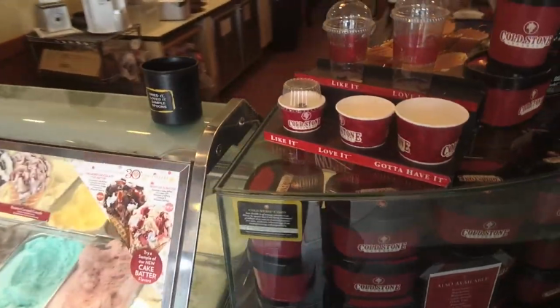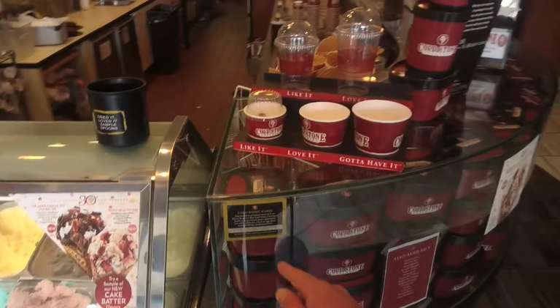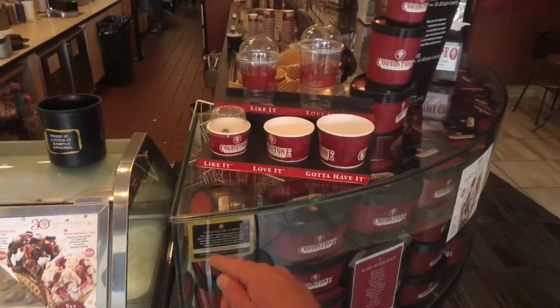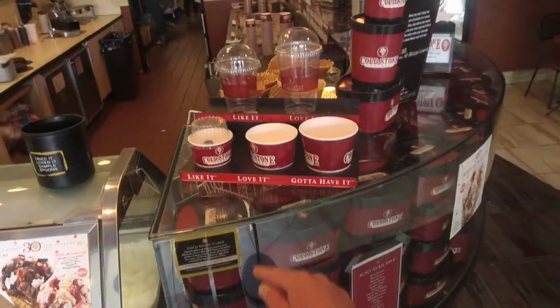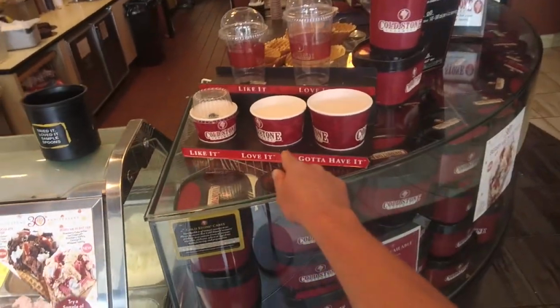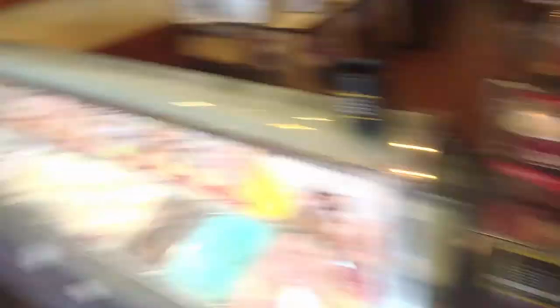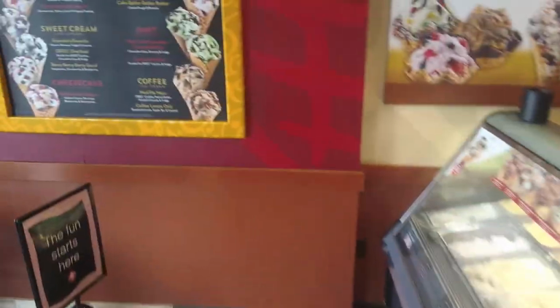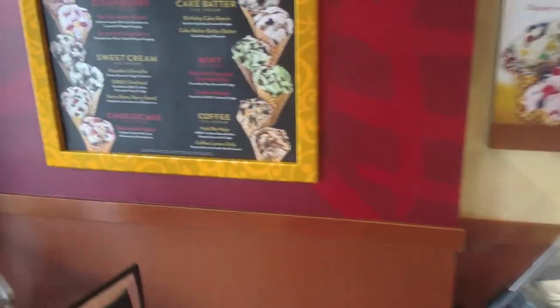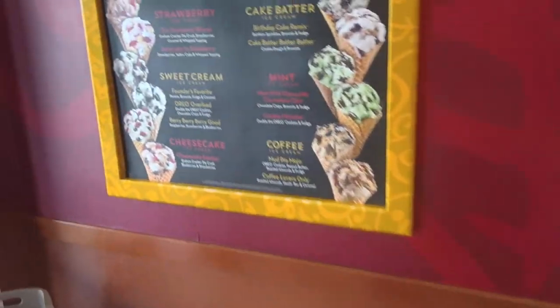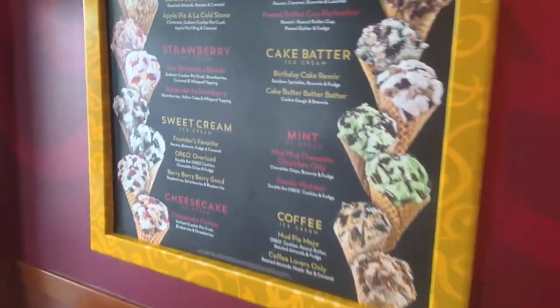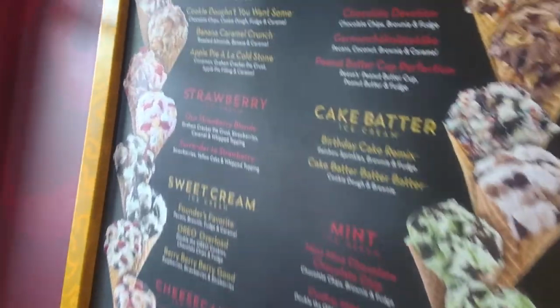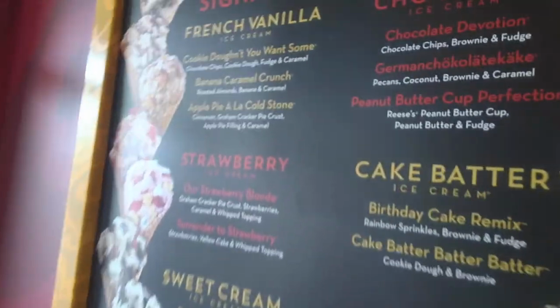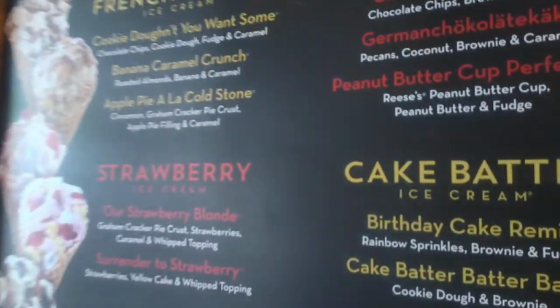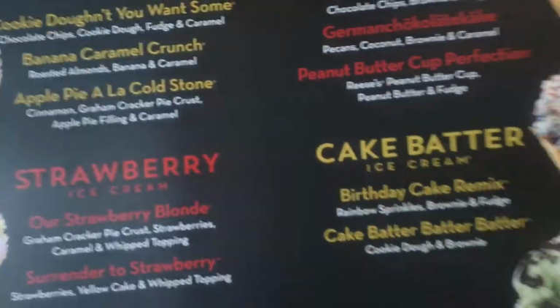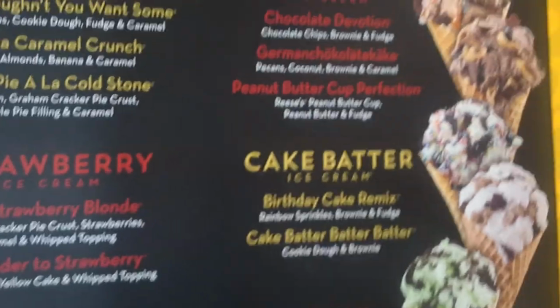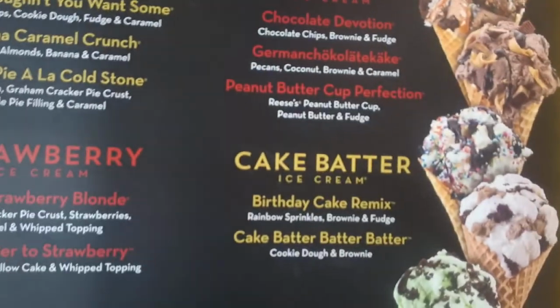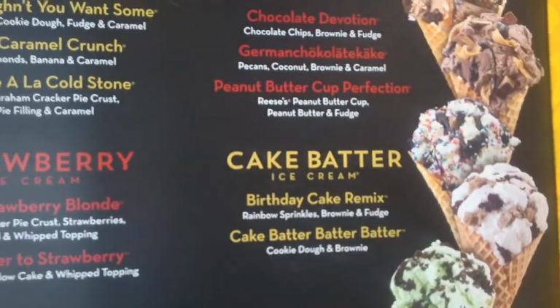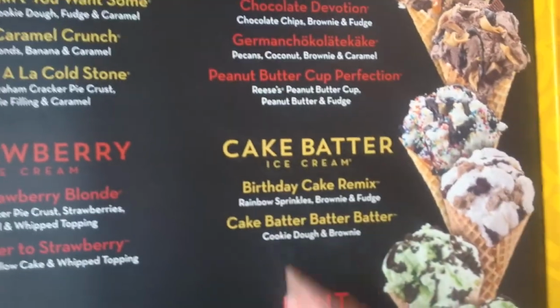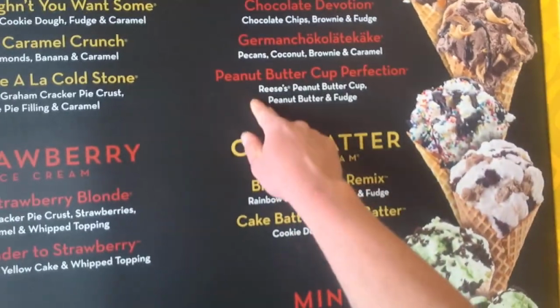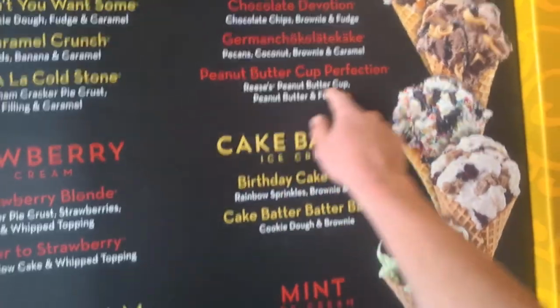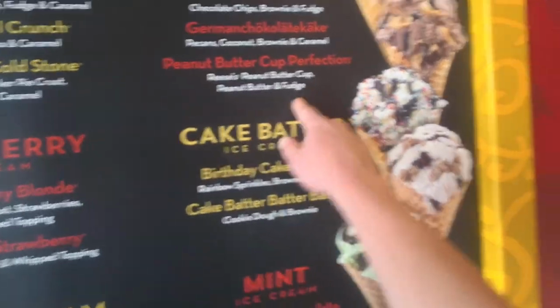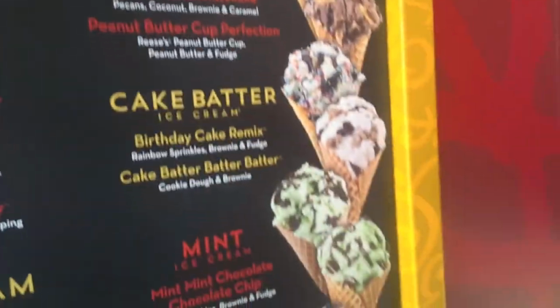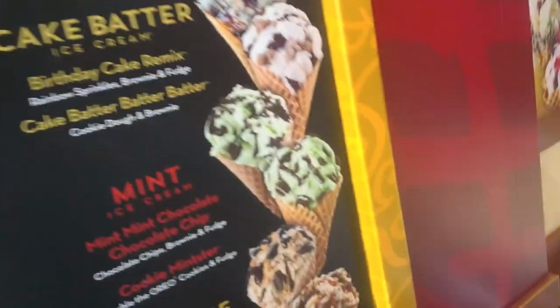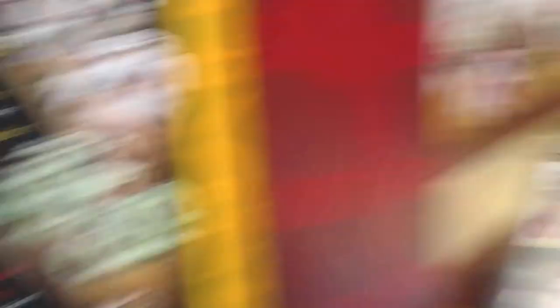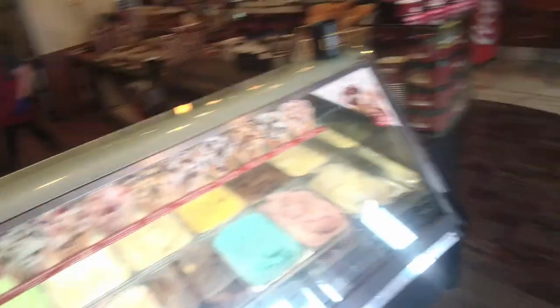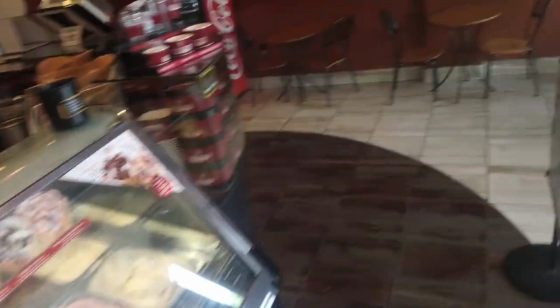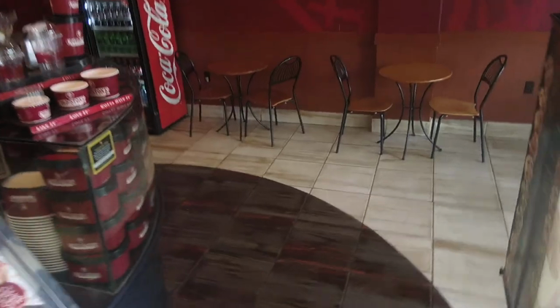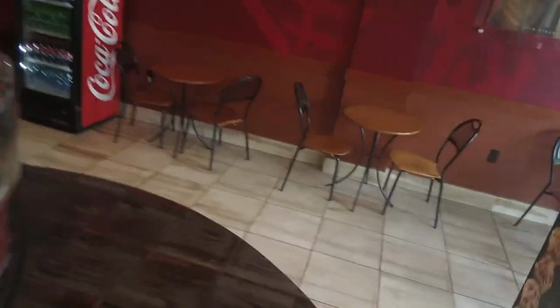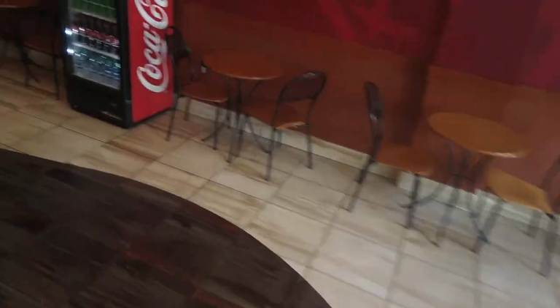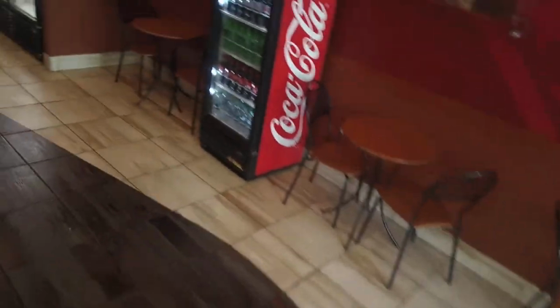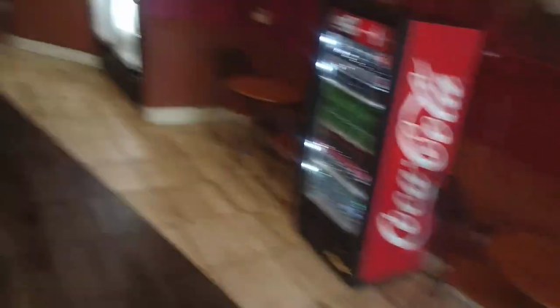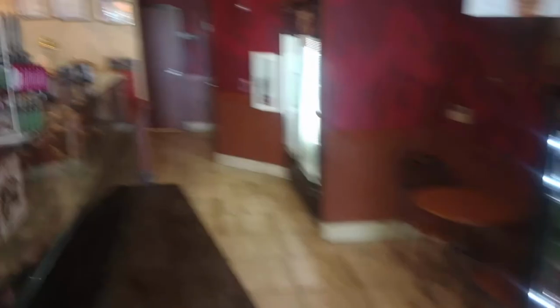Choose your size. Today I'm choosing the Love It size. And I'm making the Peanut Butter Cup Perfection, and I'm getting it in a waffle bowl, chocolate dipped with peanuts on it.